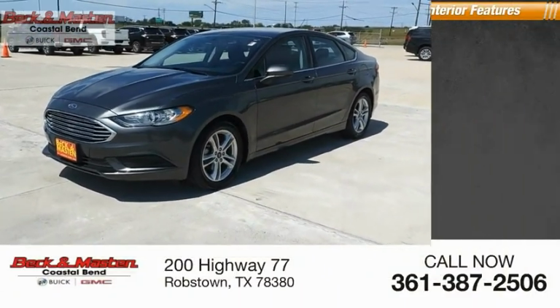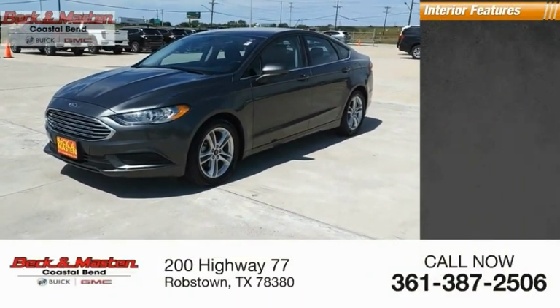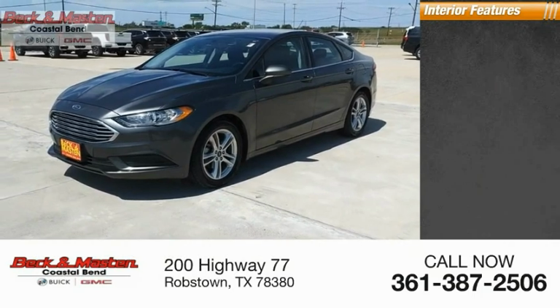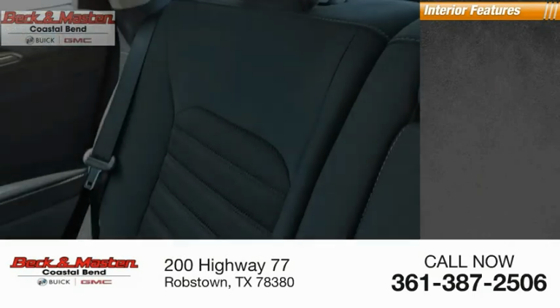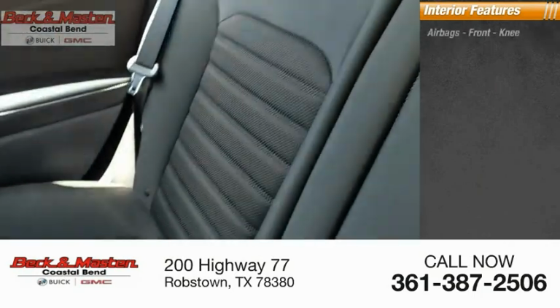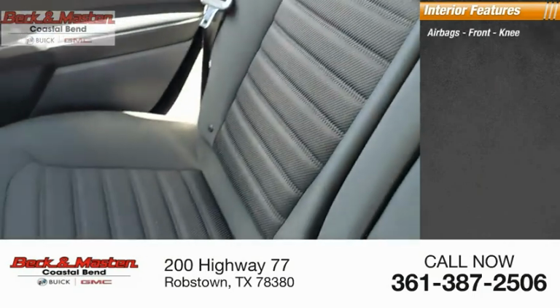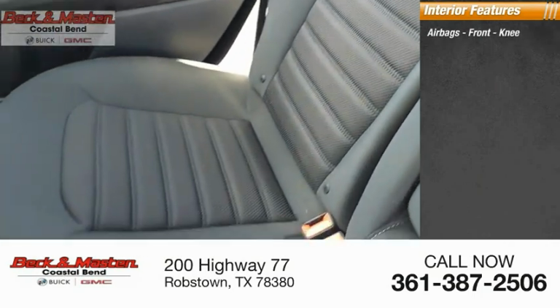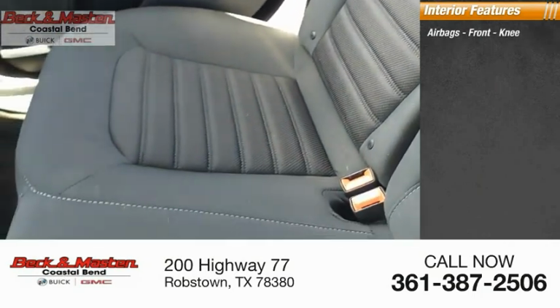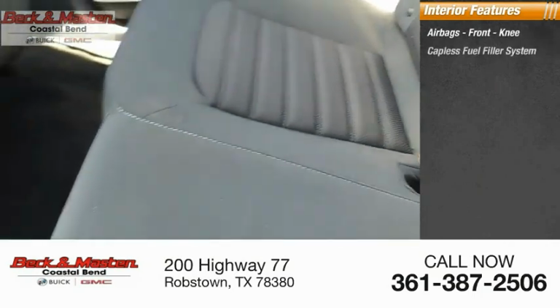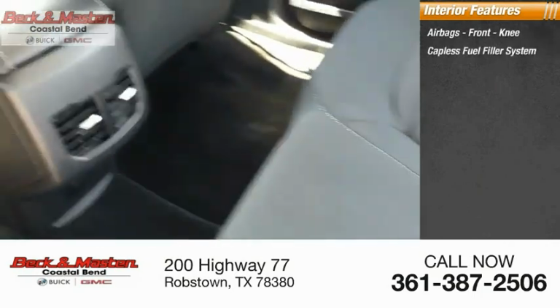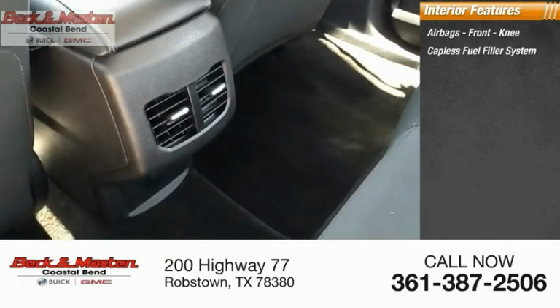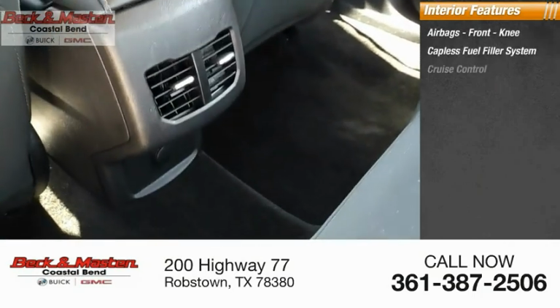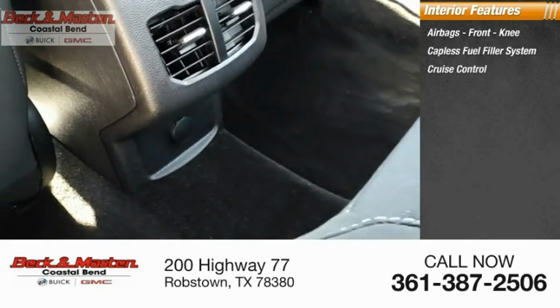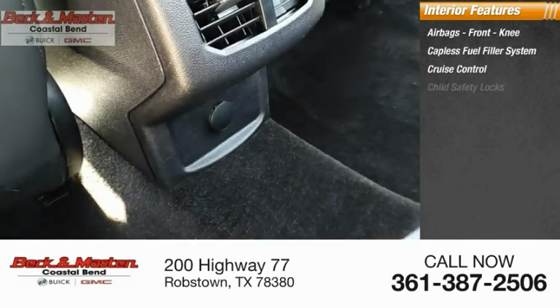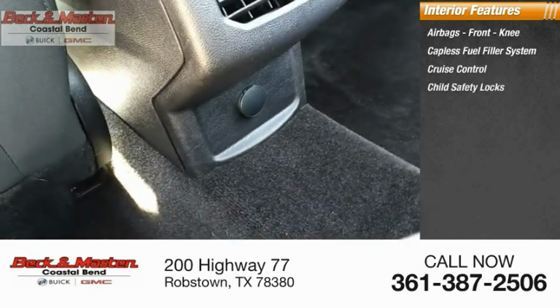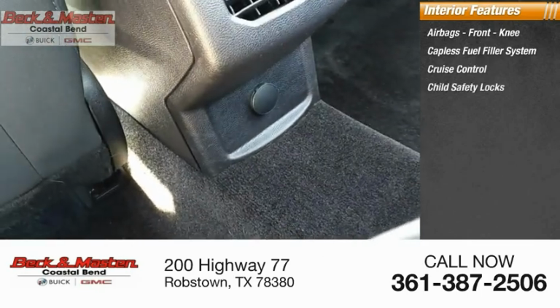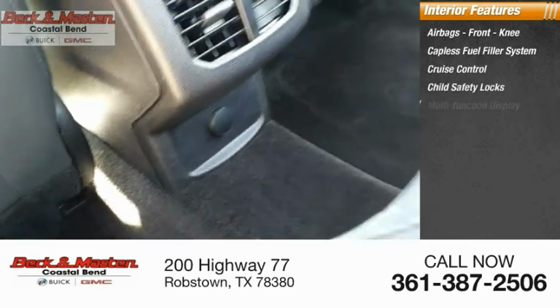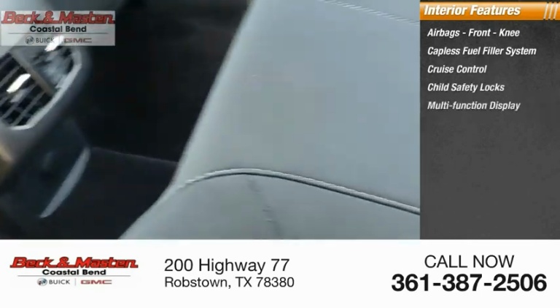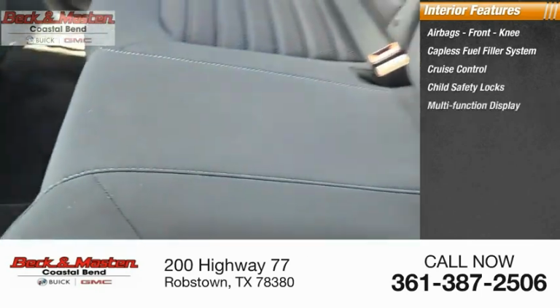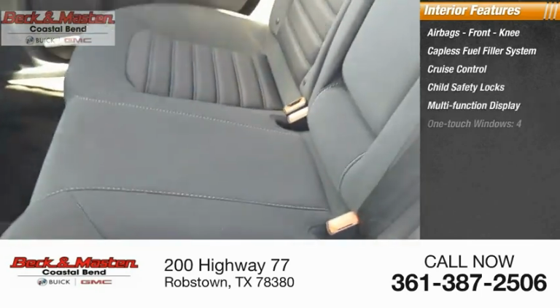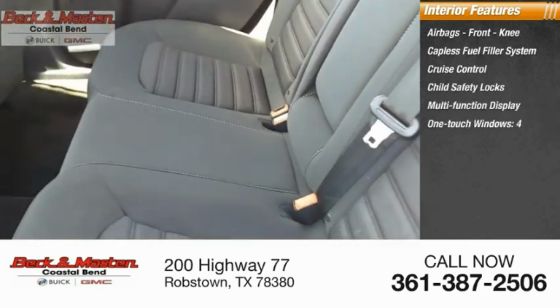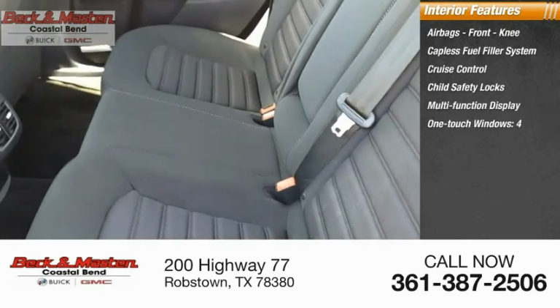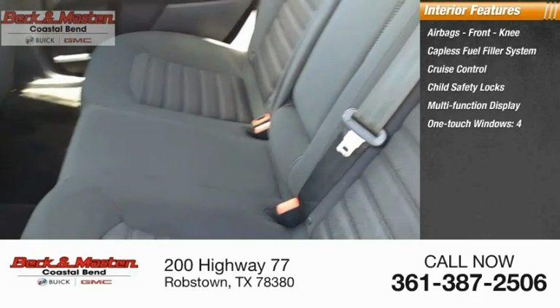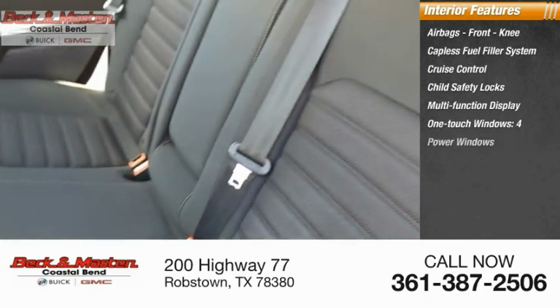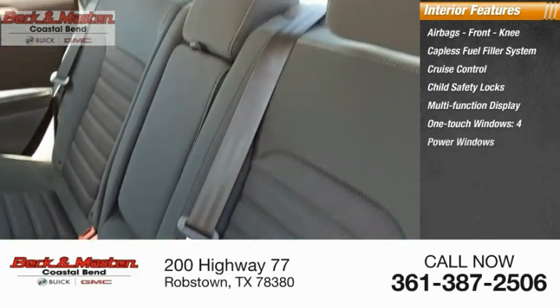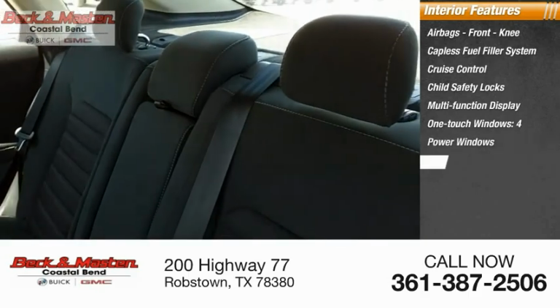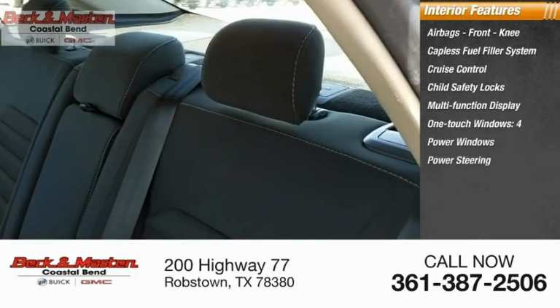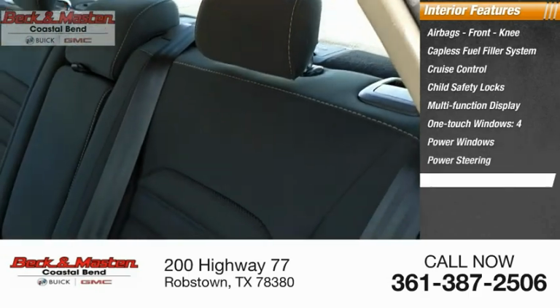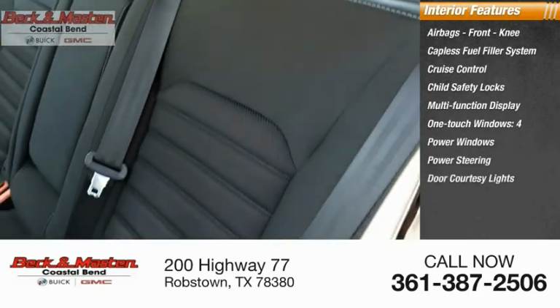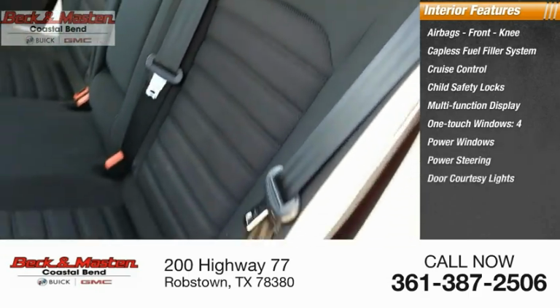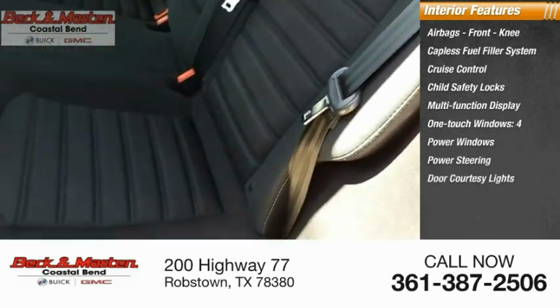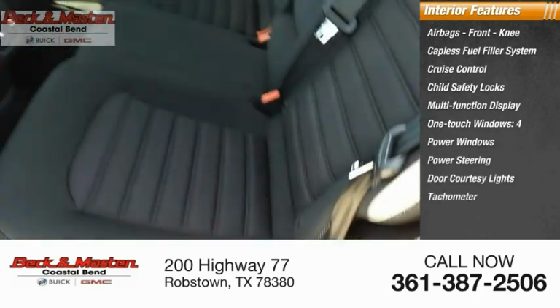Inside you'll find airbags, front knee airbags, capless fuel filler system, cruise control, child safety locks, multi-function display, one-touch windows, four power windows, power steering, door courtesy lights, and a tachometer.